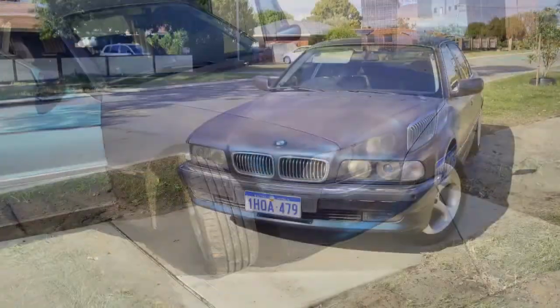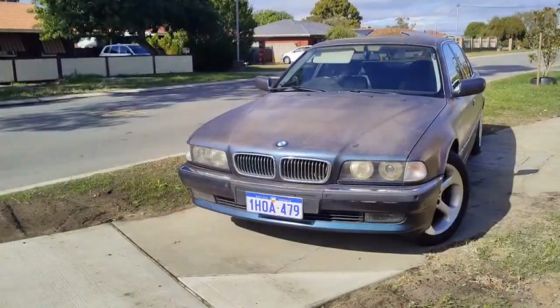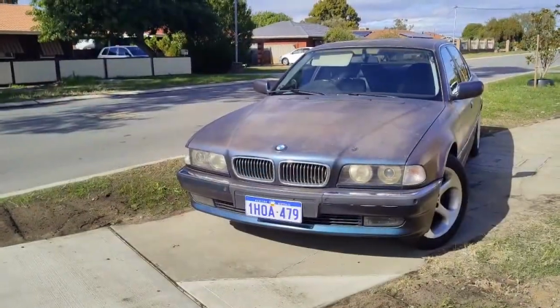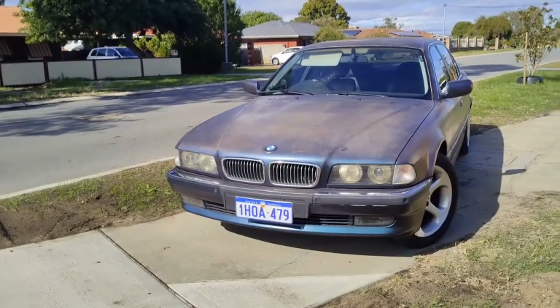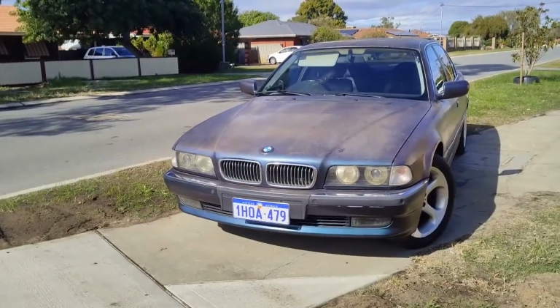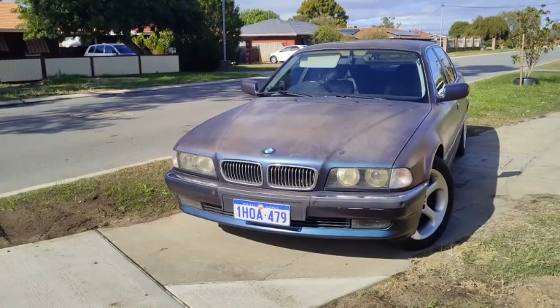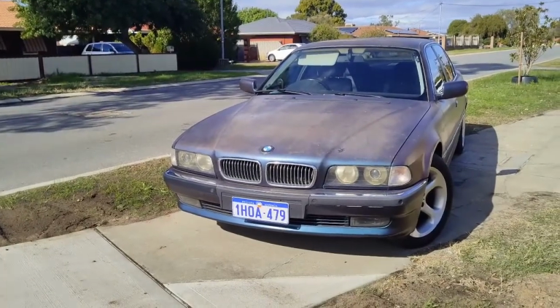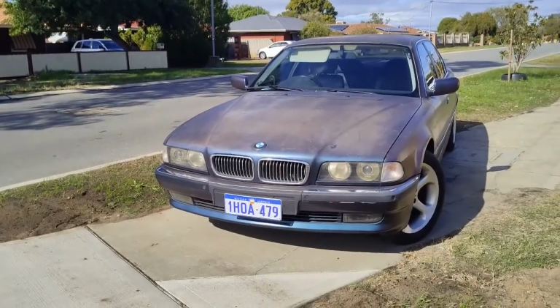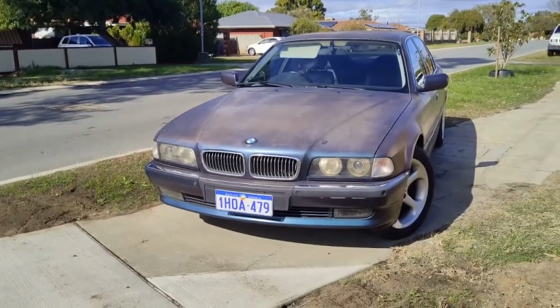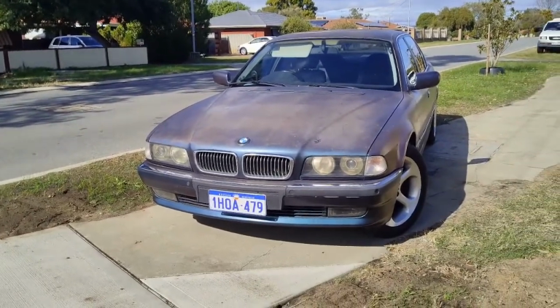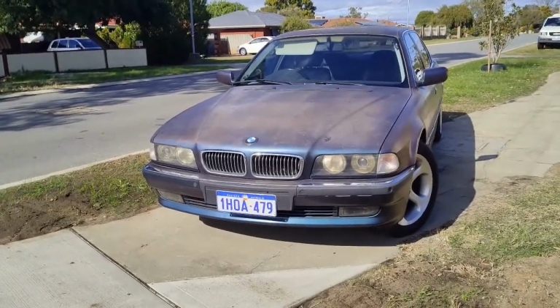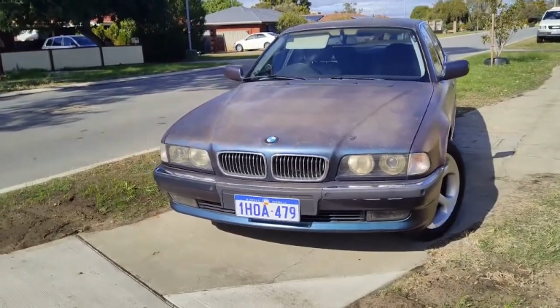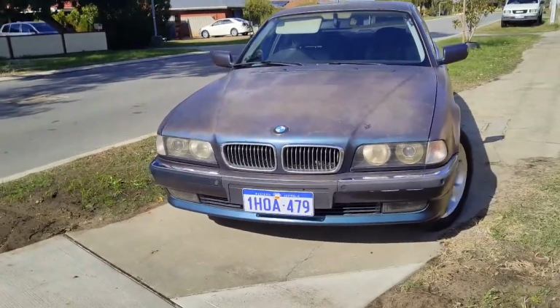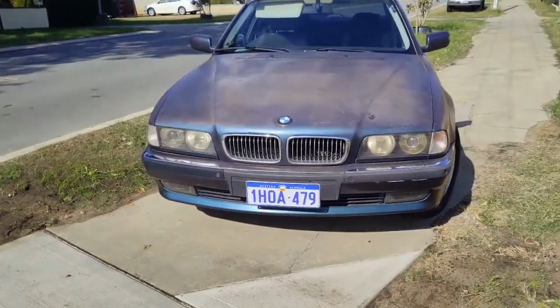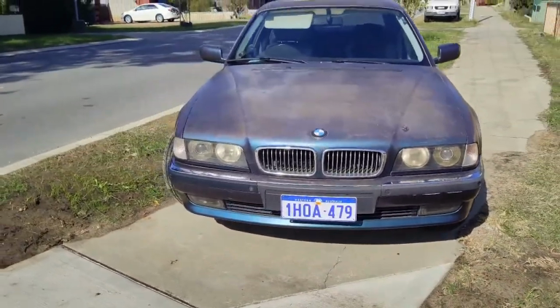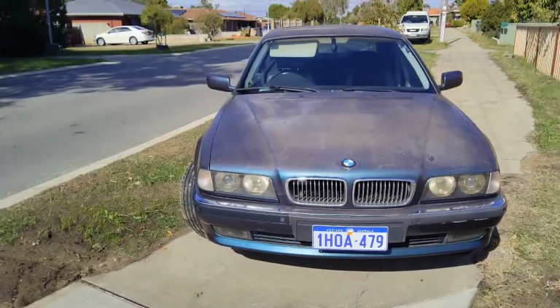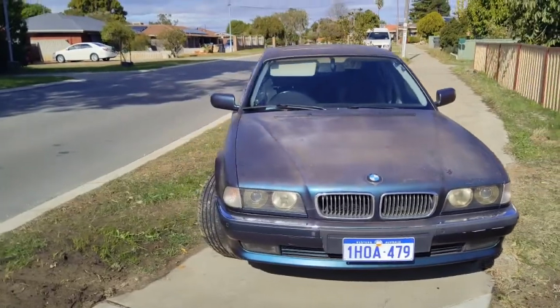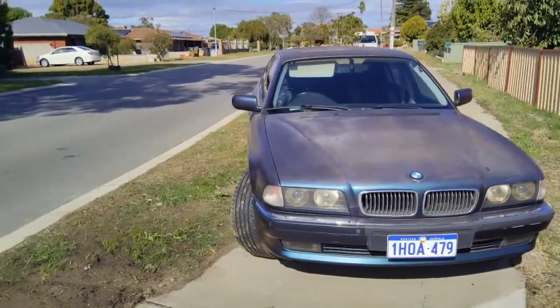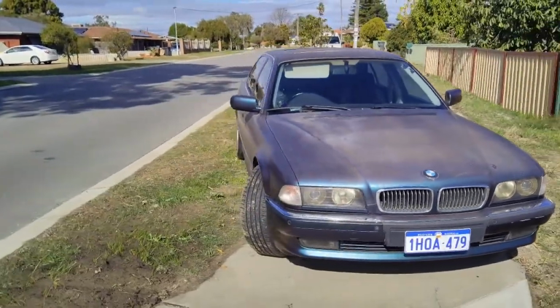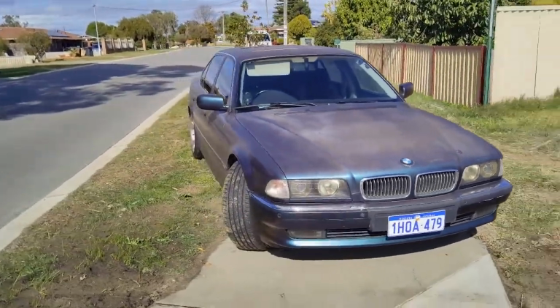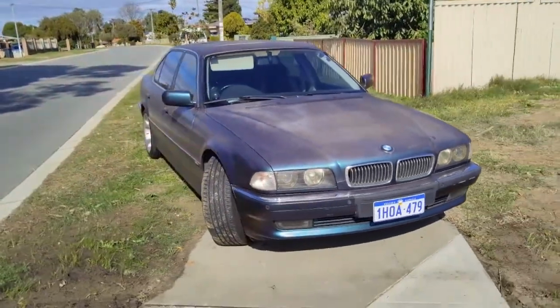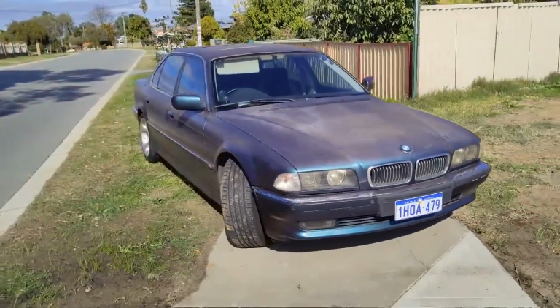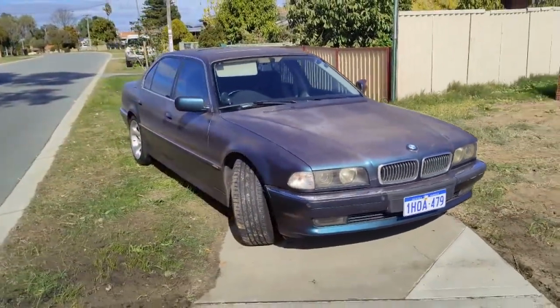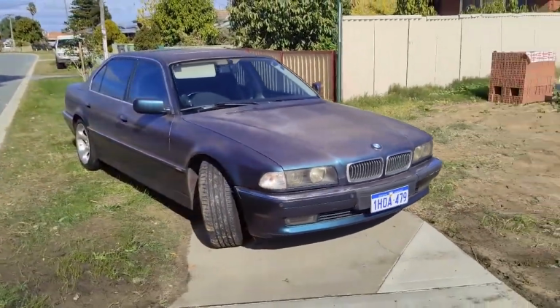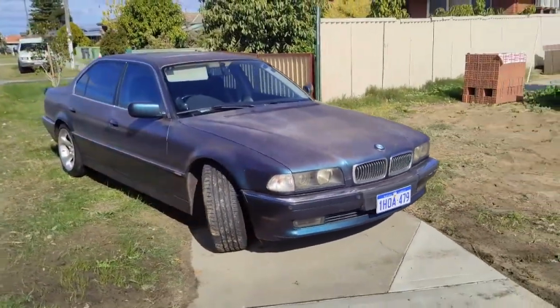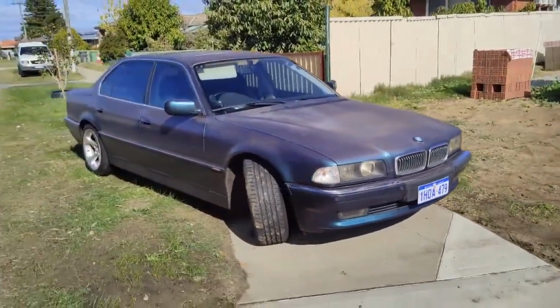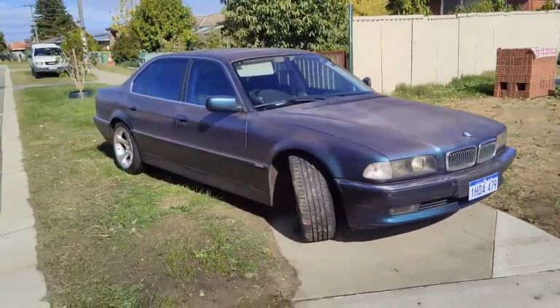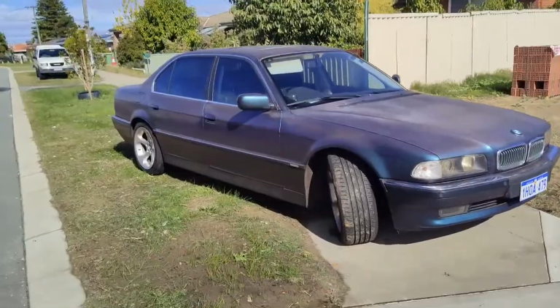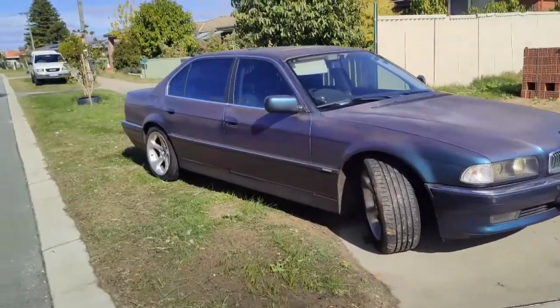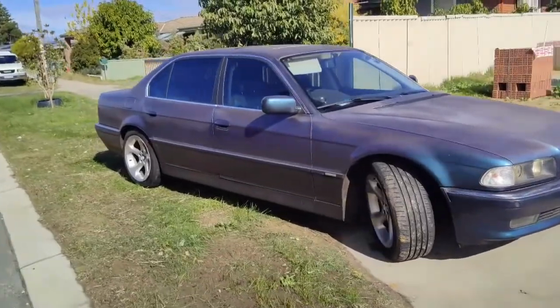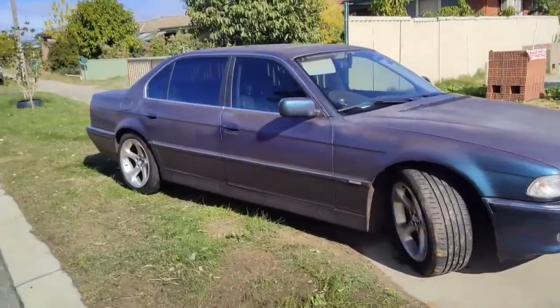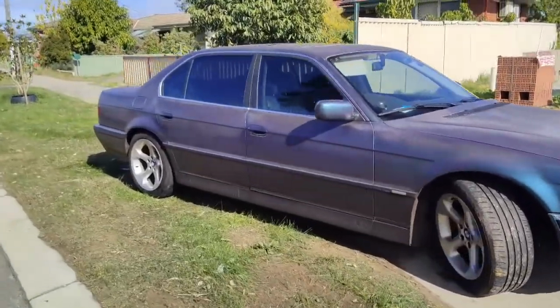The wheels are BMW X5 wheels and I've got some nice sticky tires on there, so it actually handles remarkably well — nice and quiet with those tires.